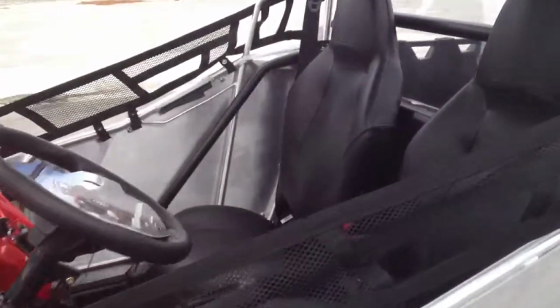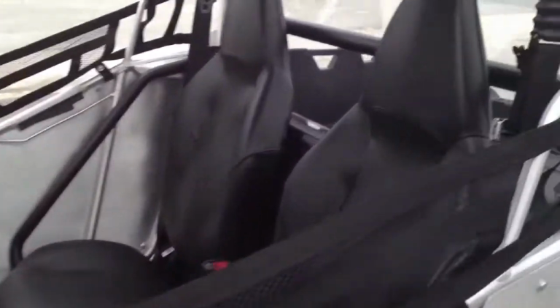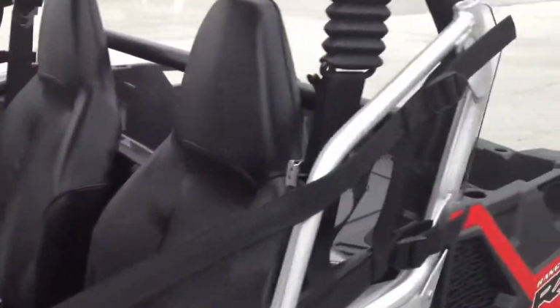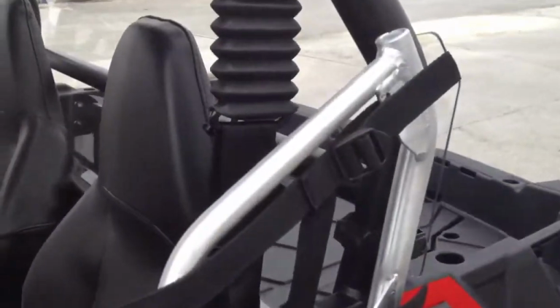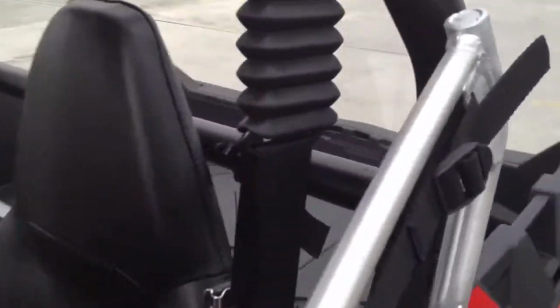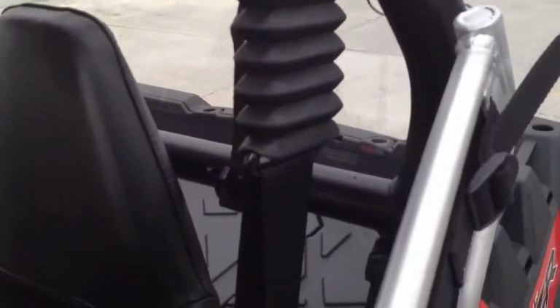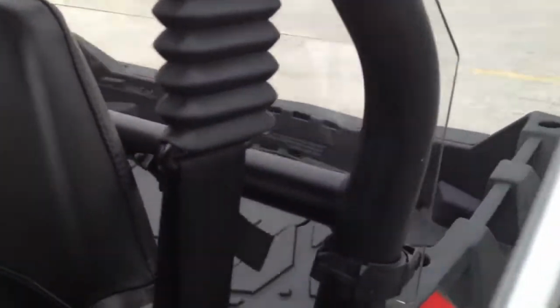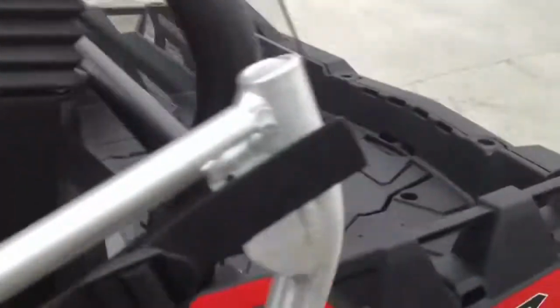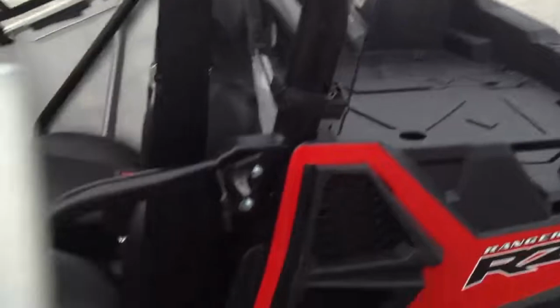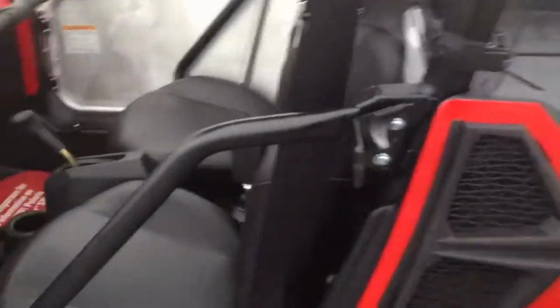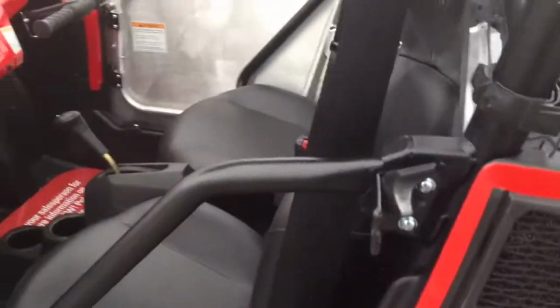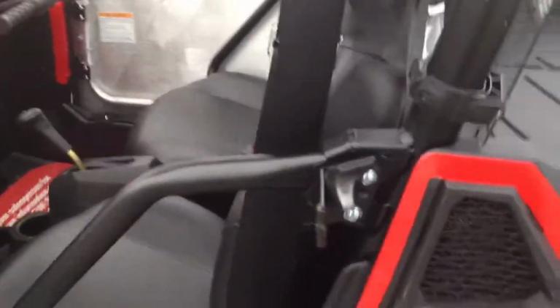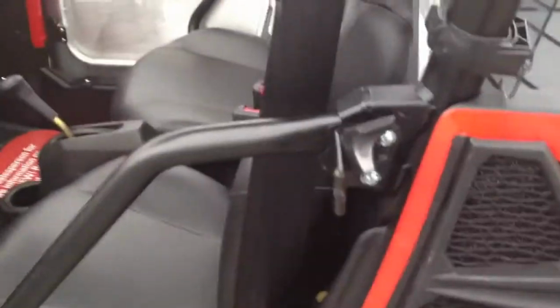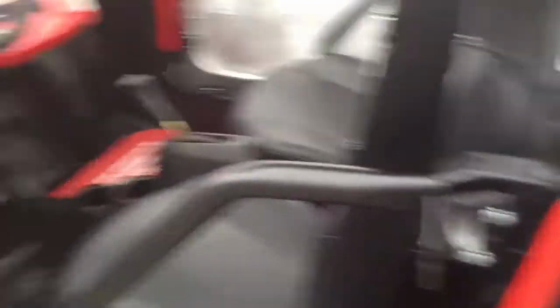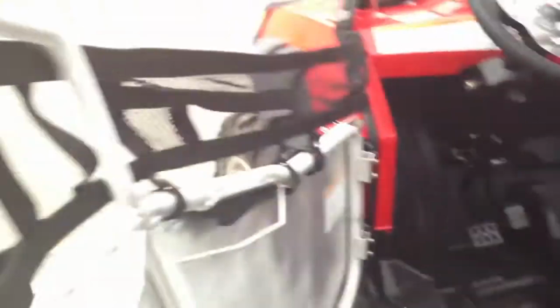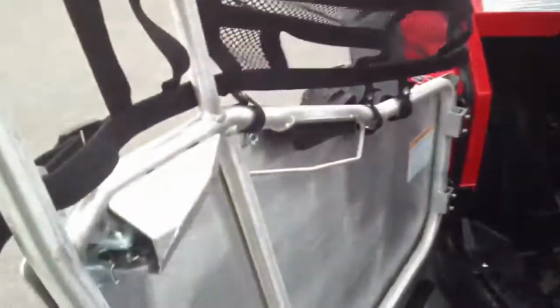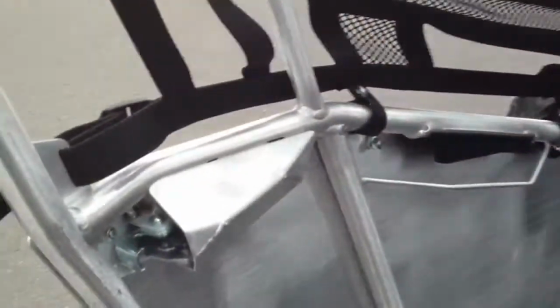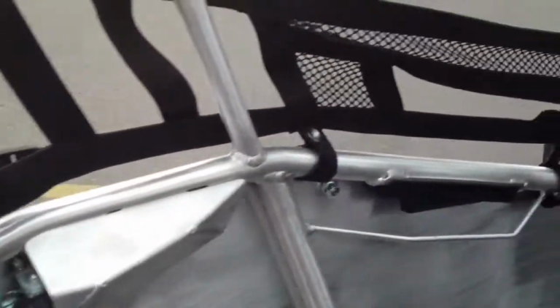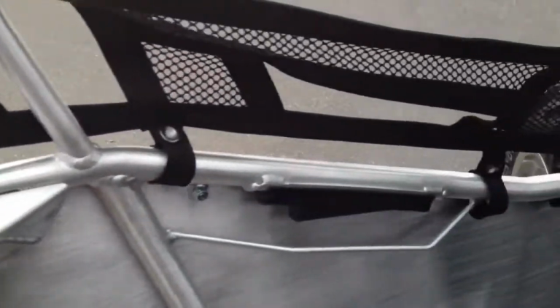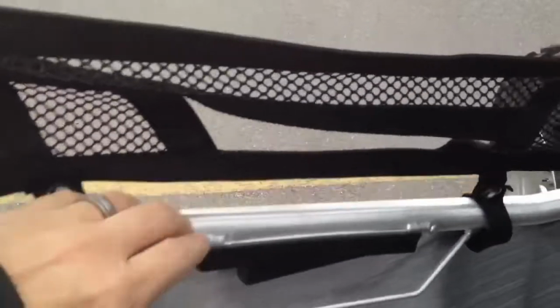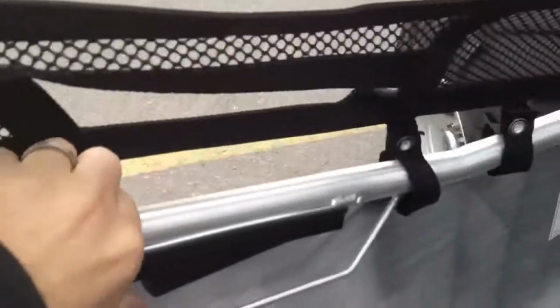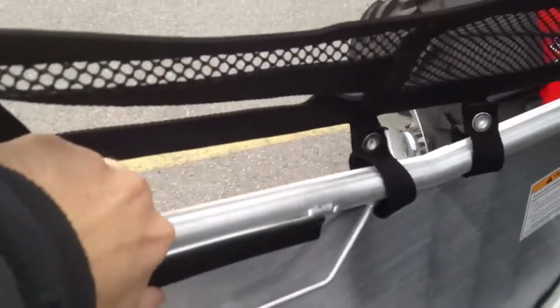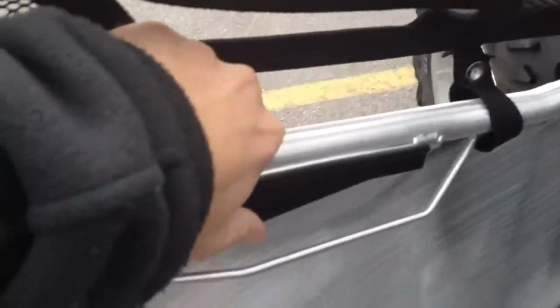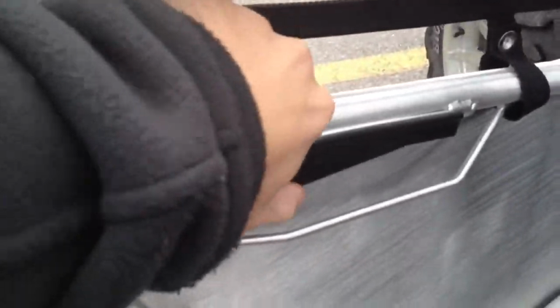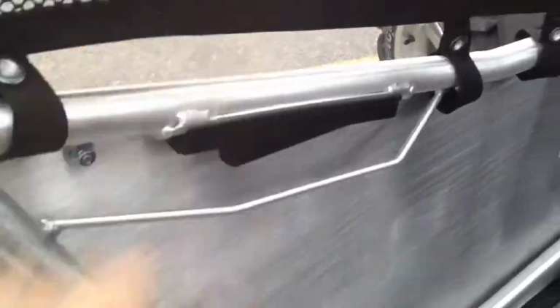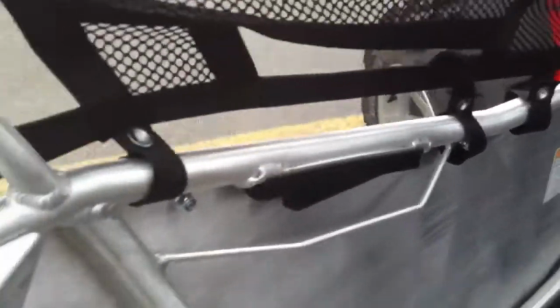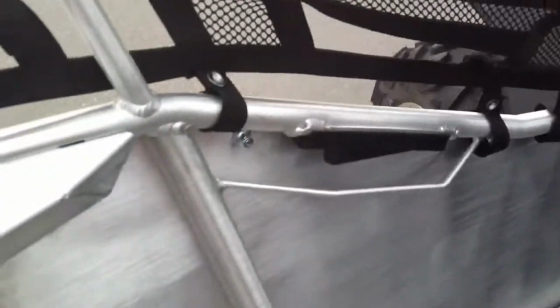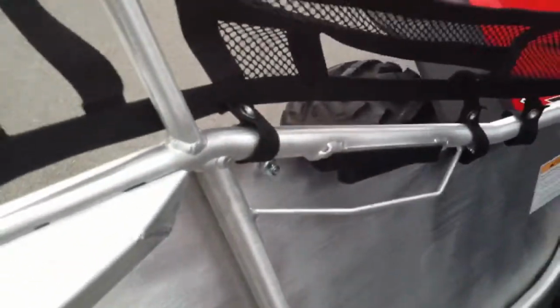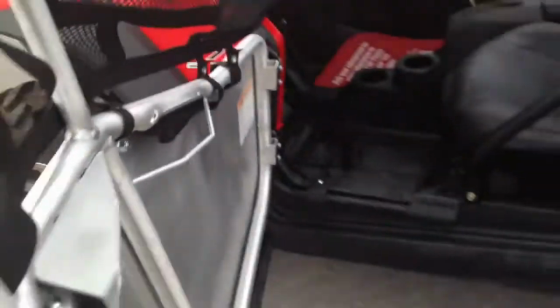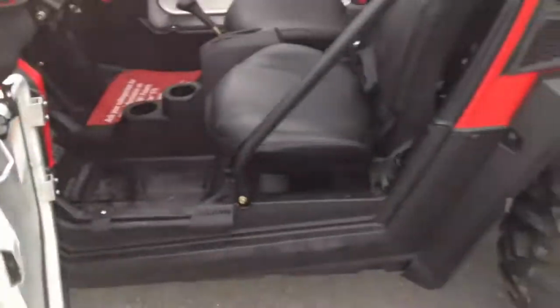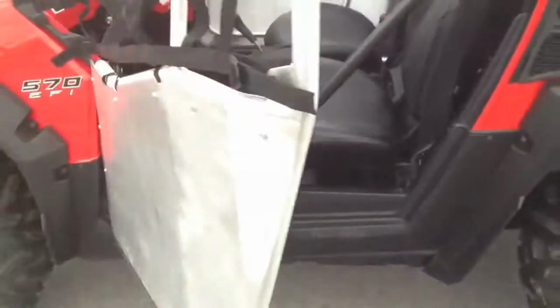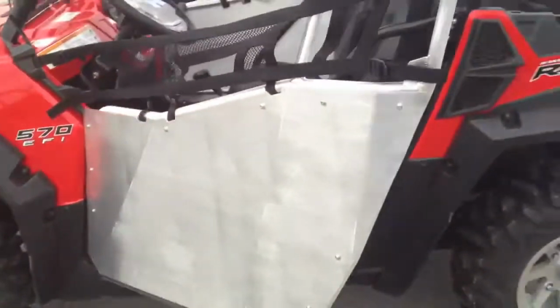They are a latch system — they latch right there to there. Here's the door handle. And they are hinged; they will shut on their own.